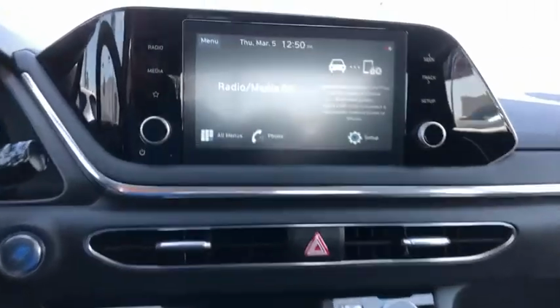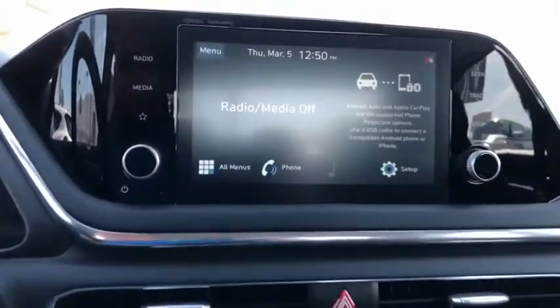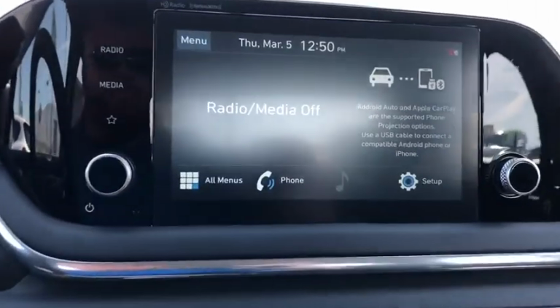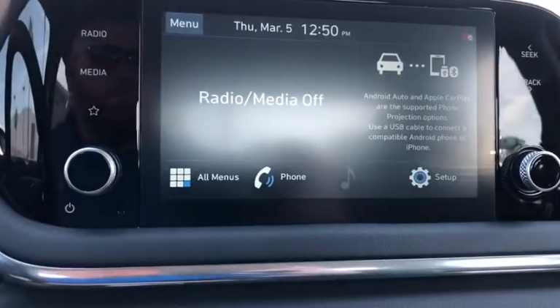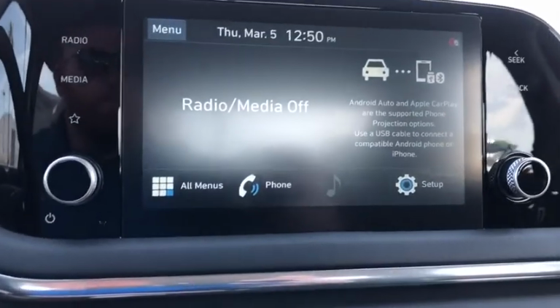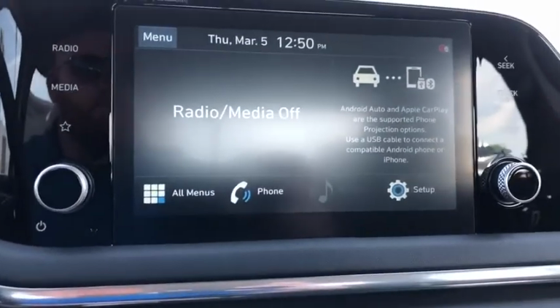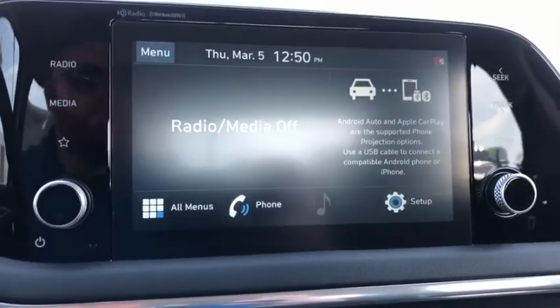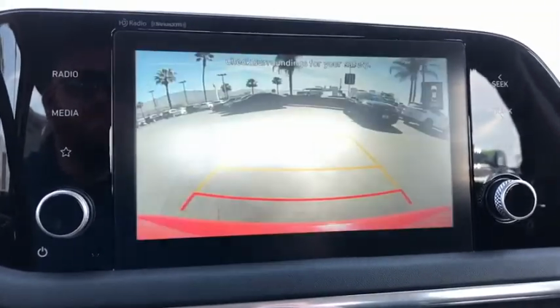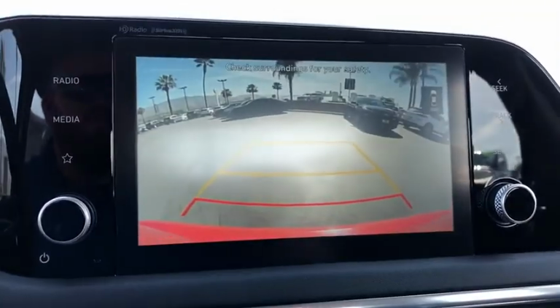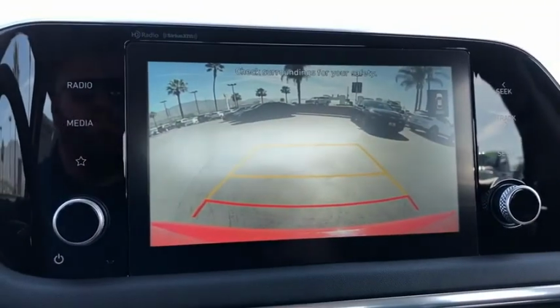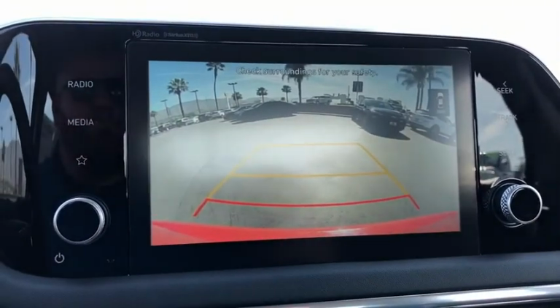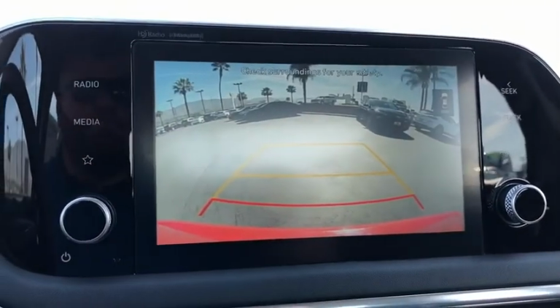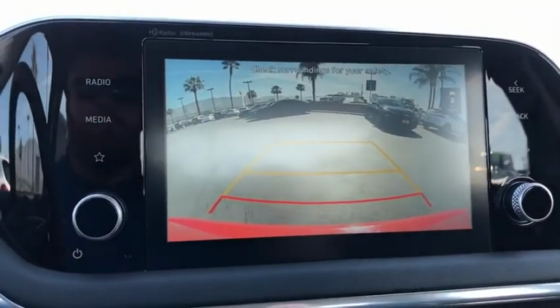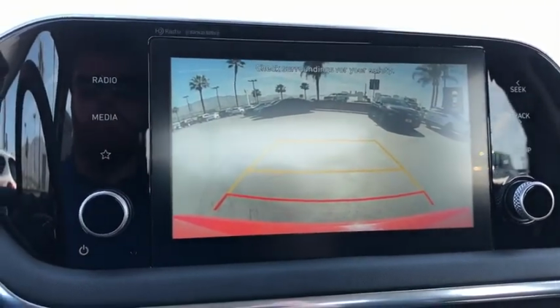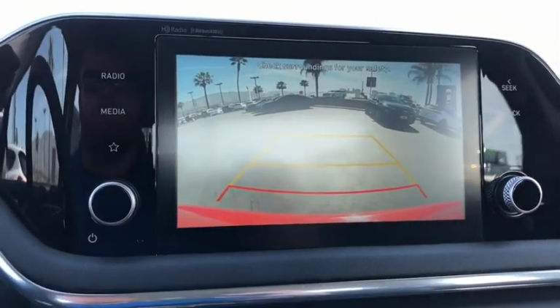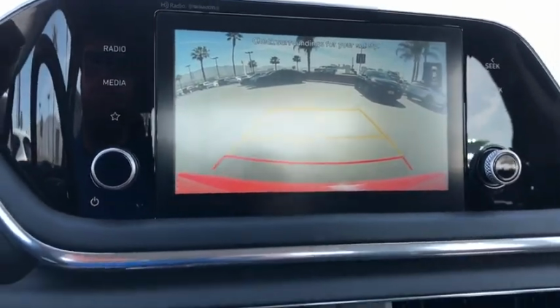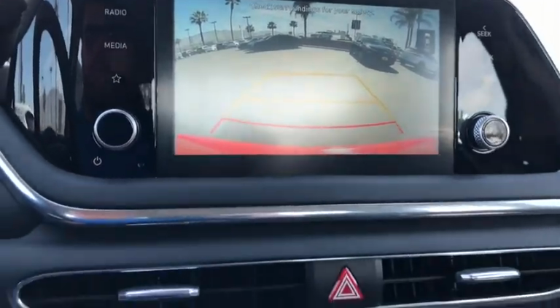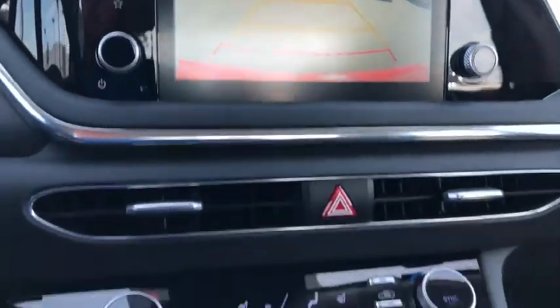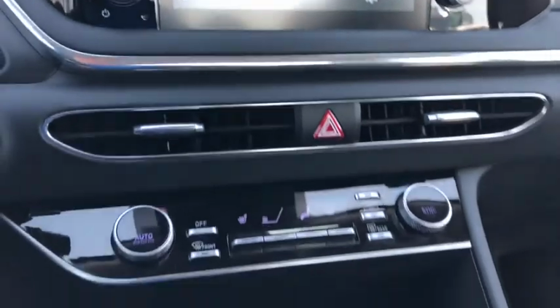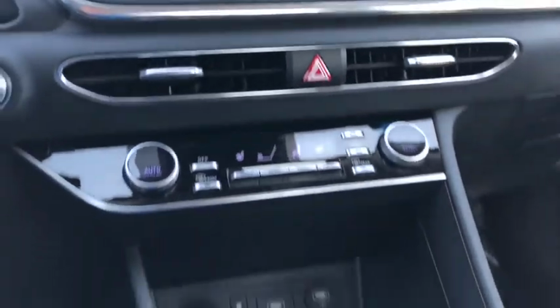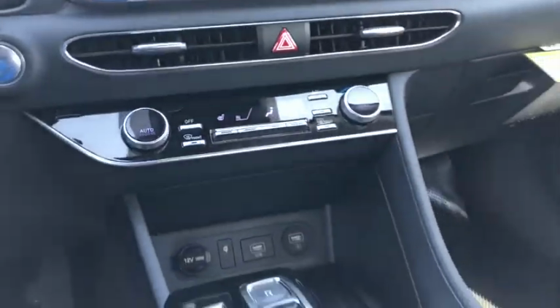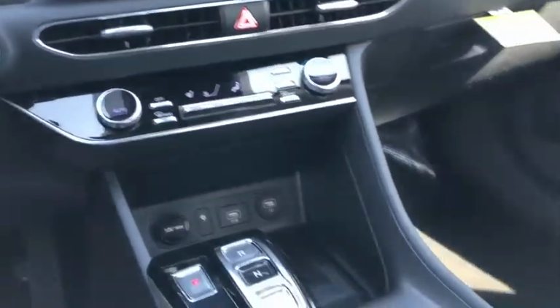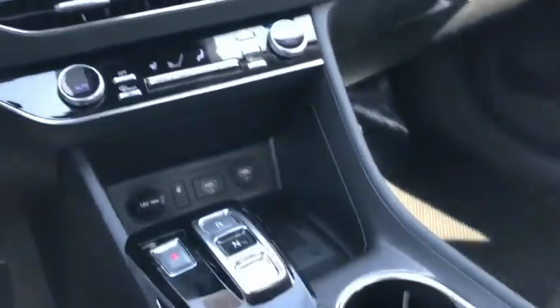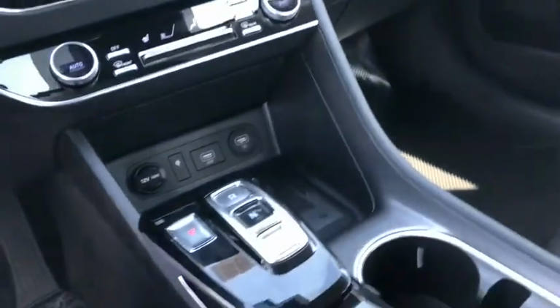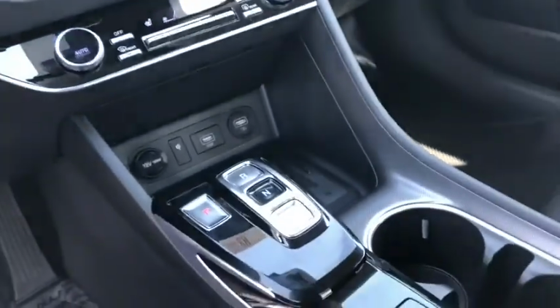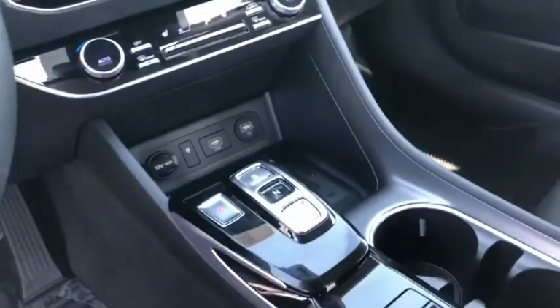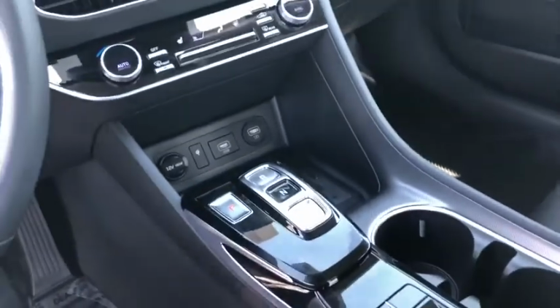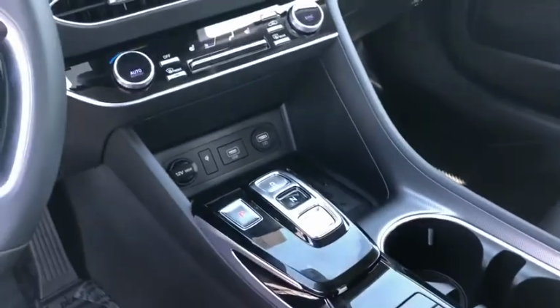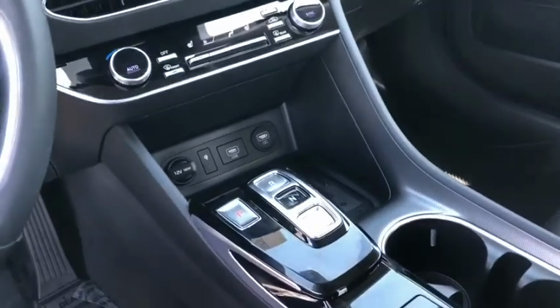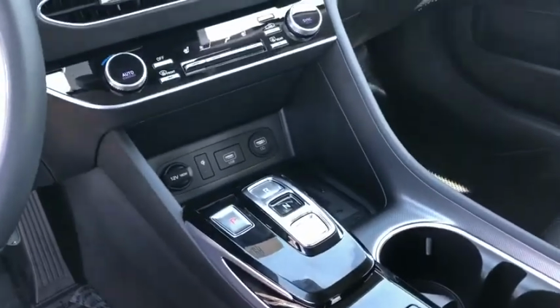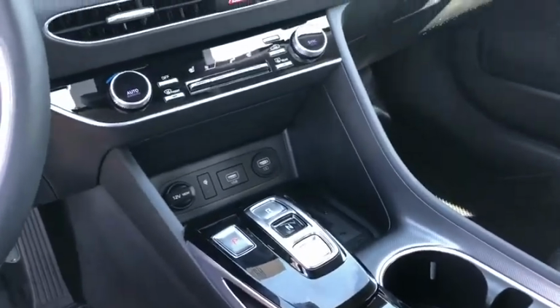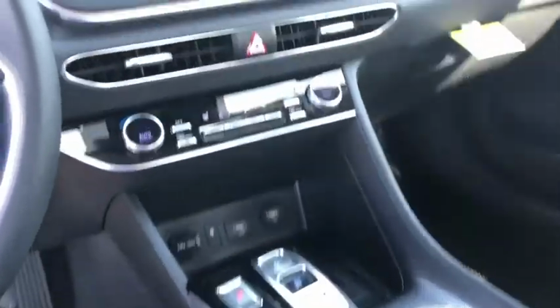Remote keyless entry, panic alarm, brake assist, power driver's seat, cloth seat, driver vanity mirror, front reading lamps.